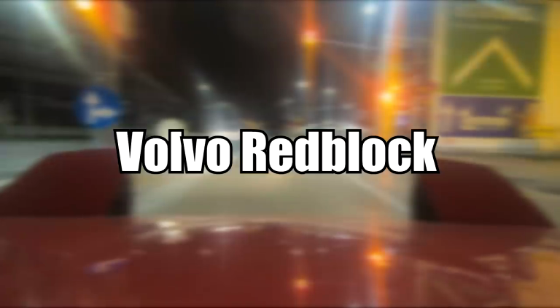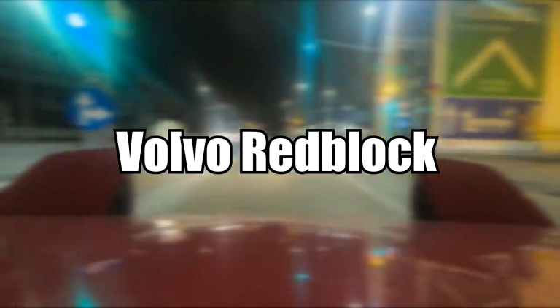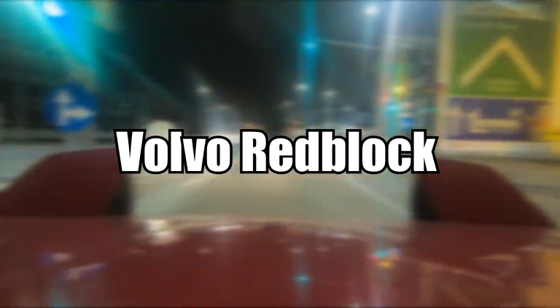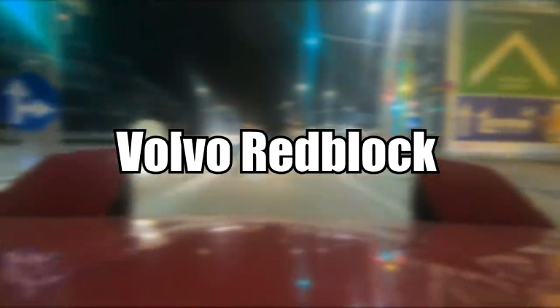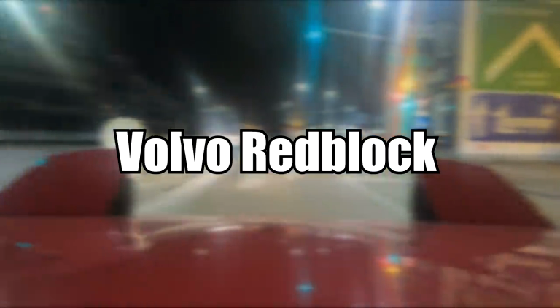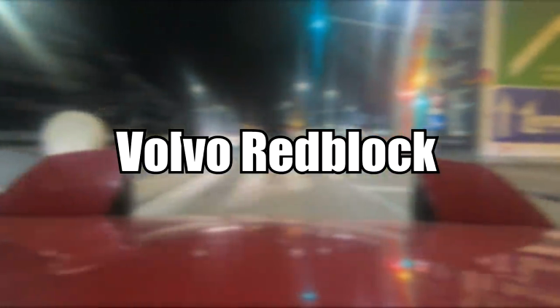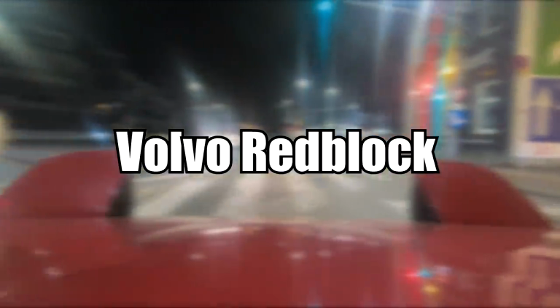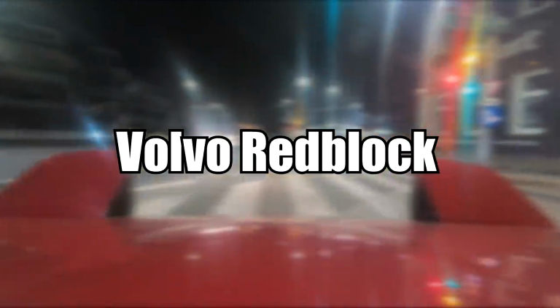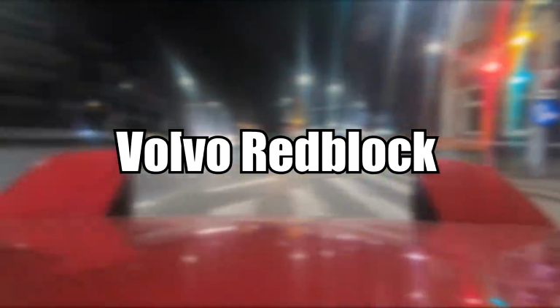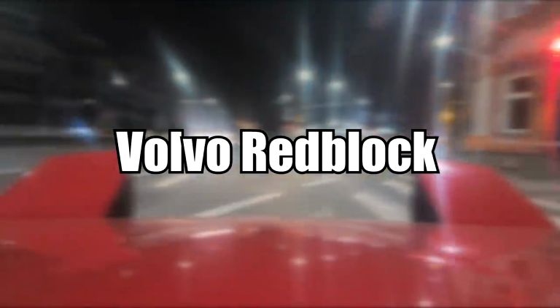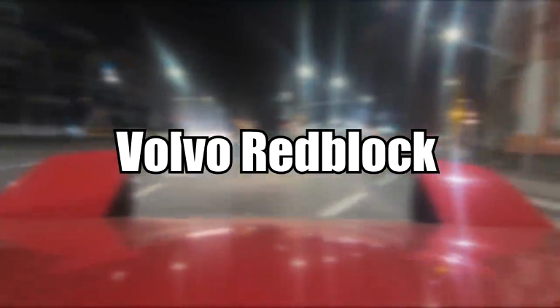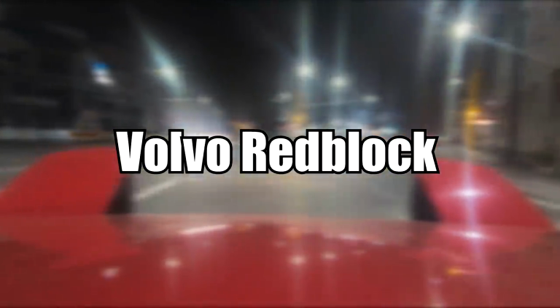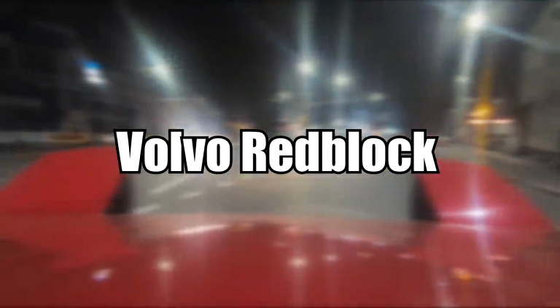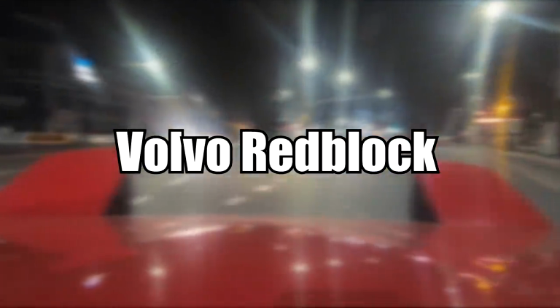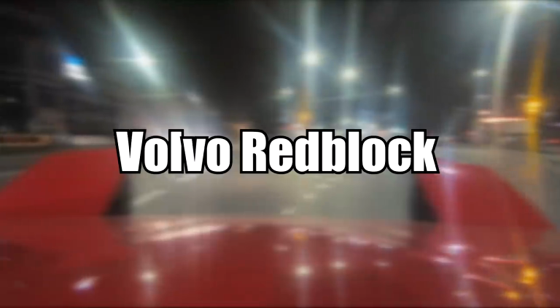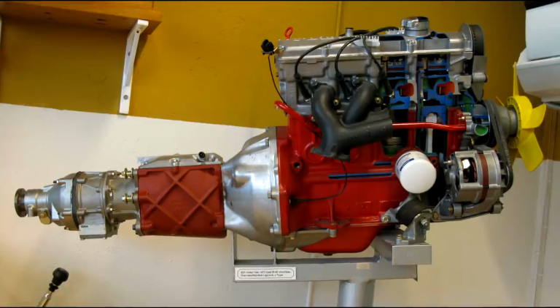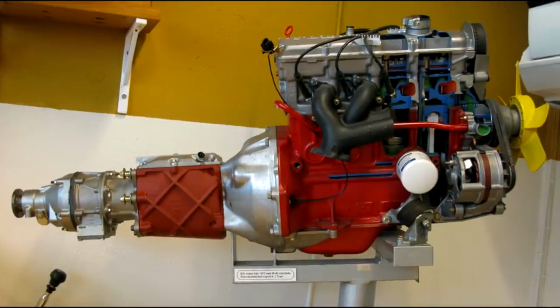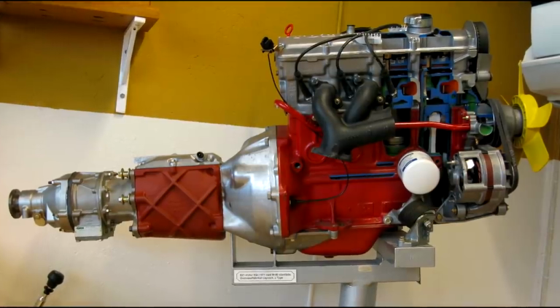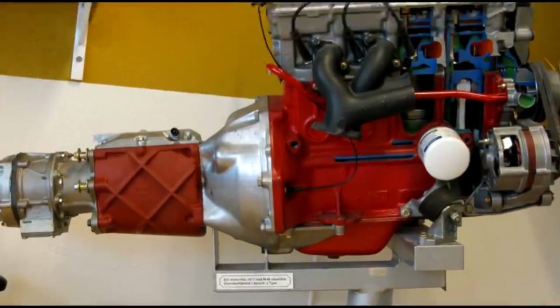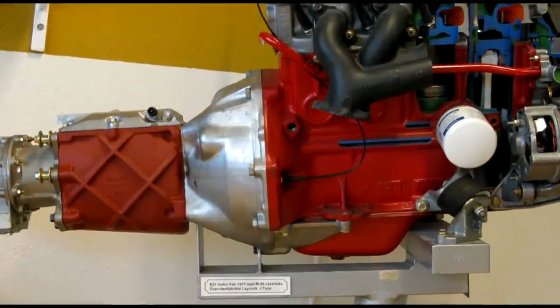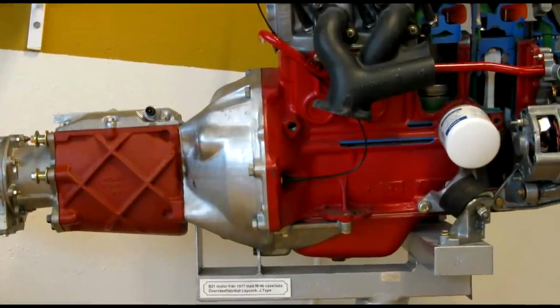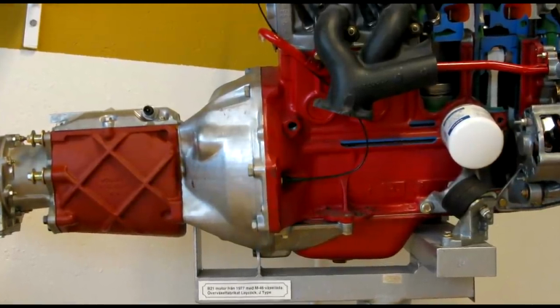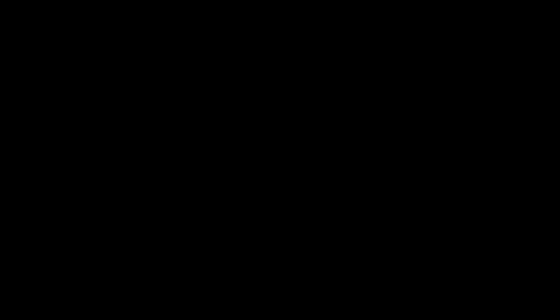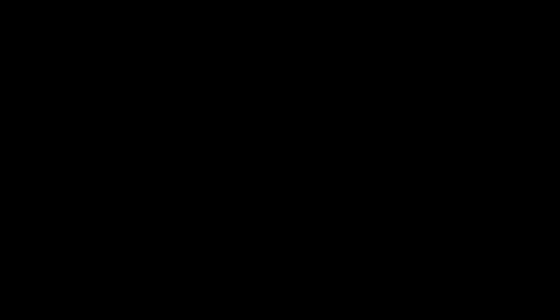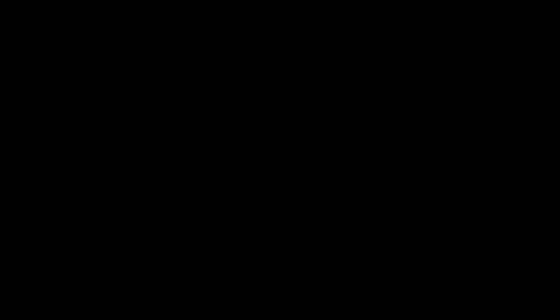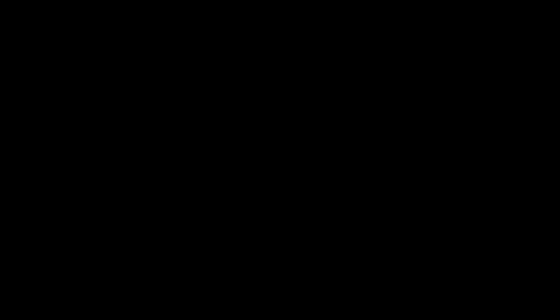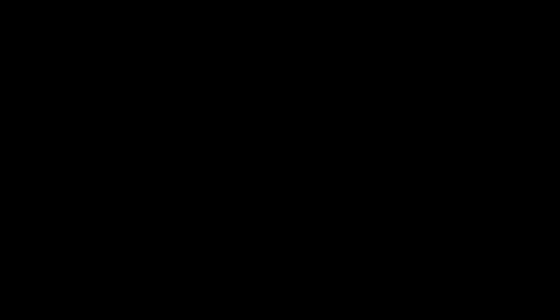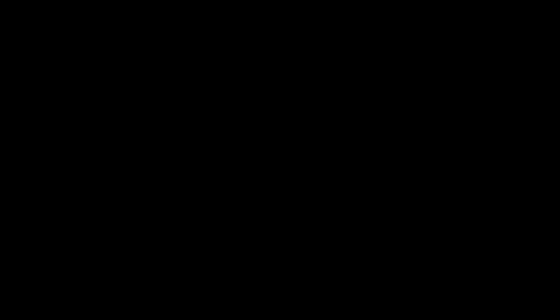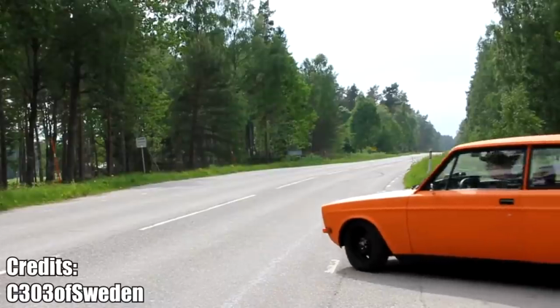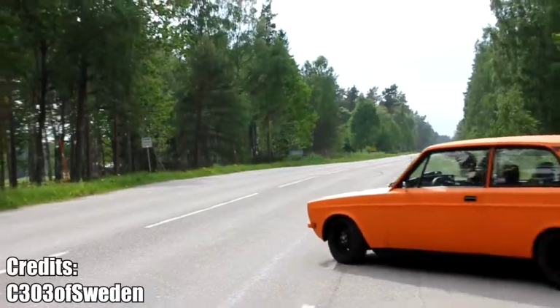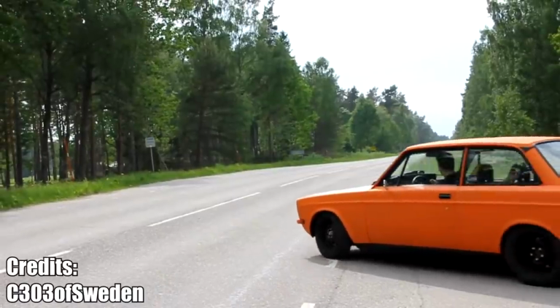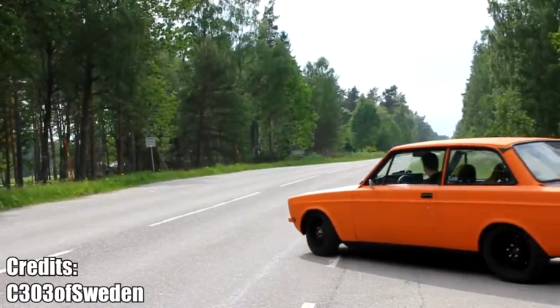Volvo Cars had an engine series called the Volvo Red Block Engine, and it is exactly what you think. The motor block was painted red. That's it. Oh, it sounds pretty good too.